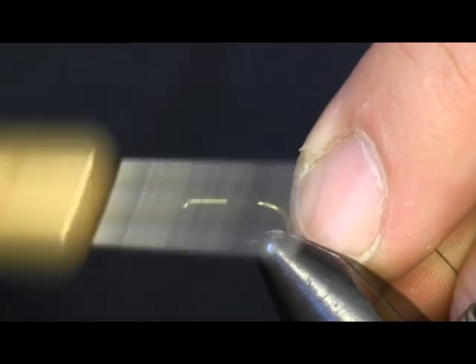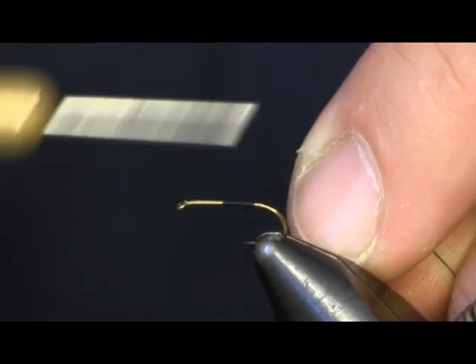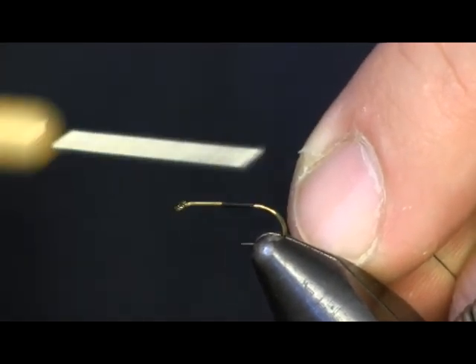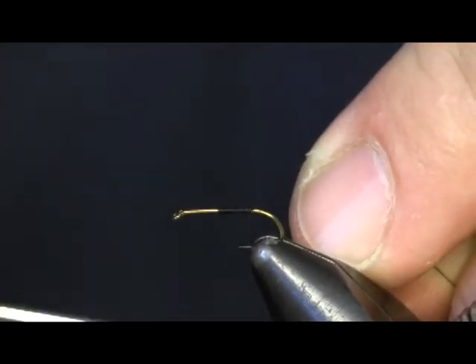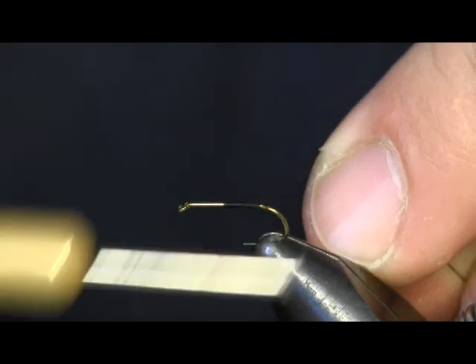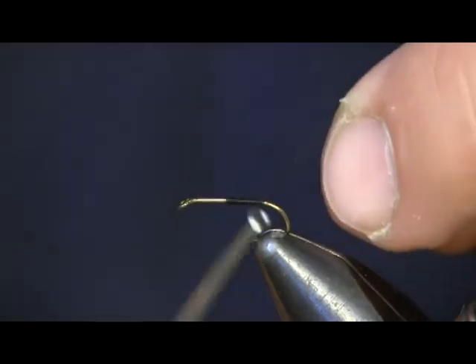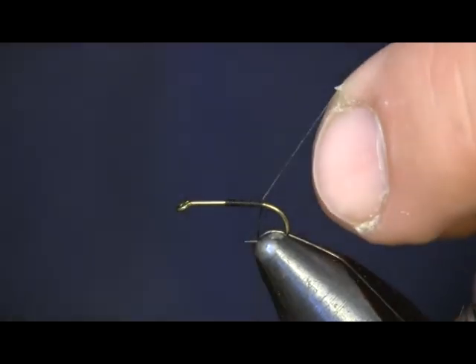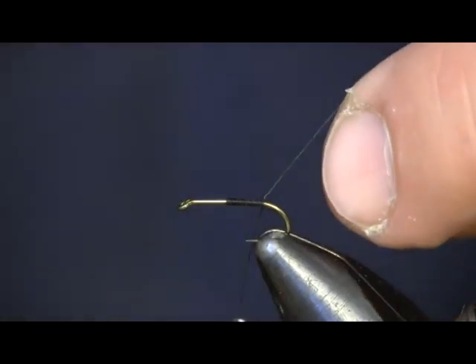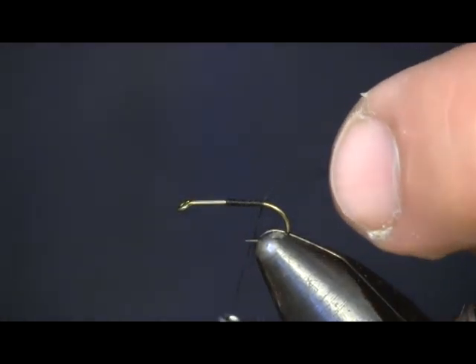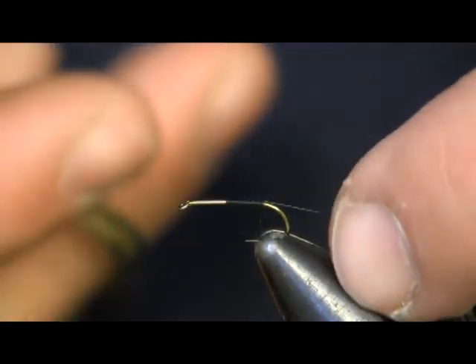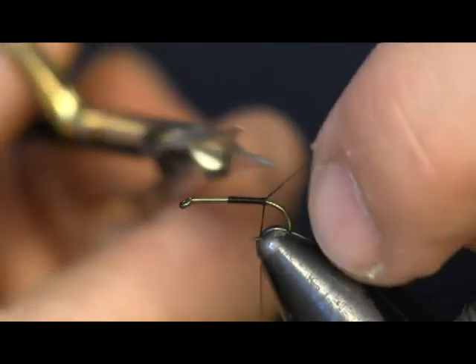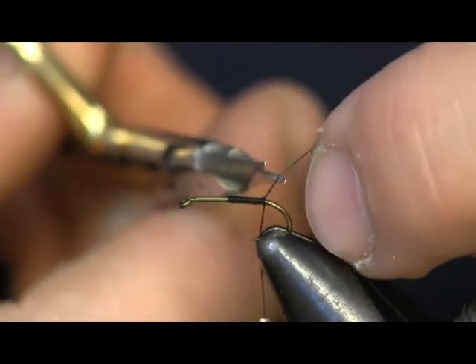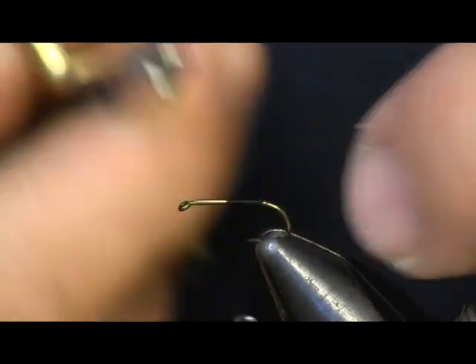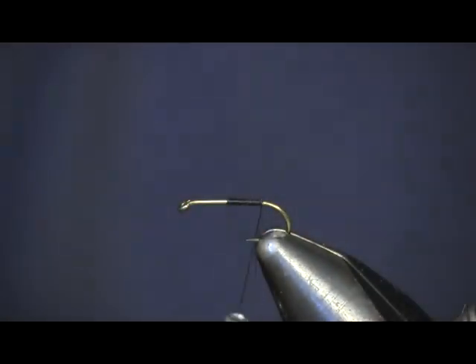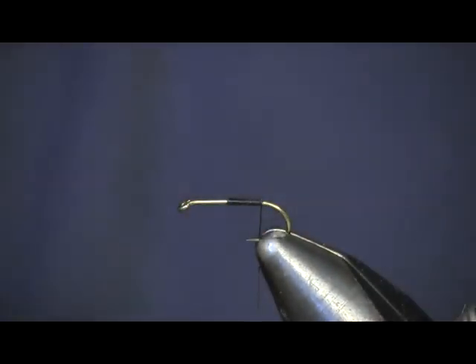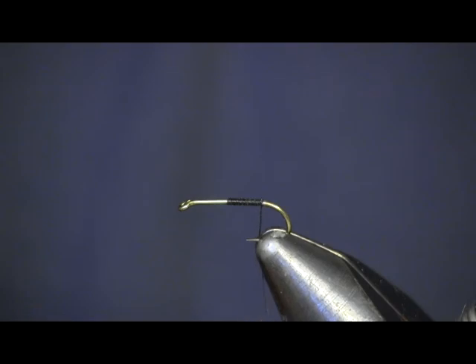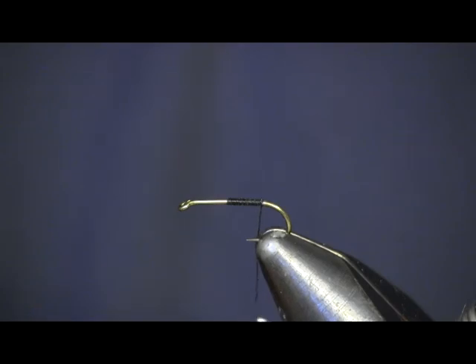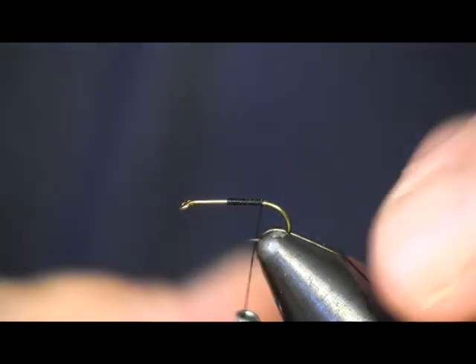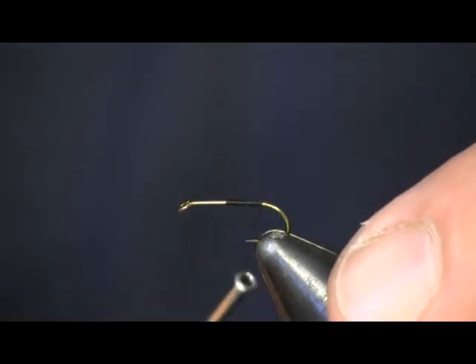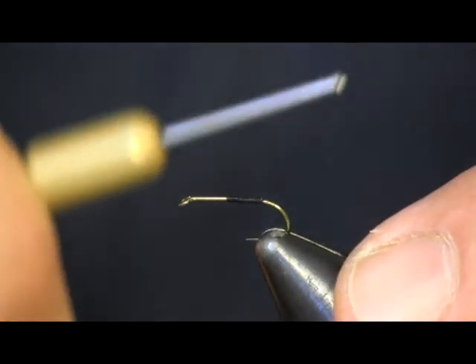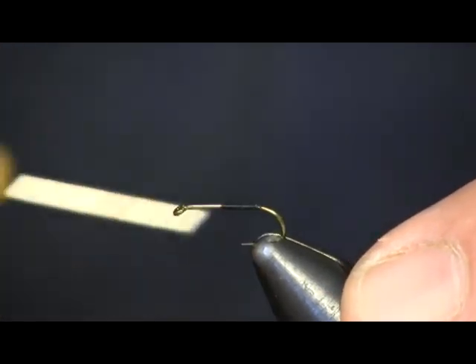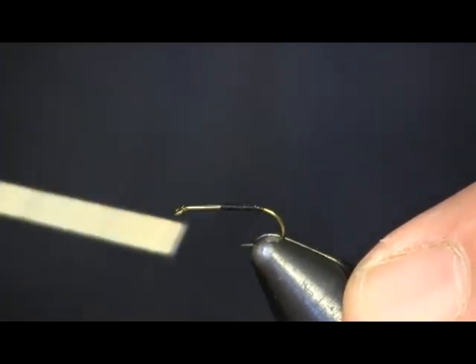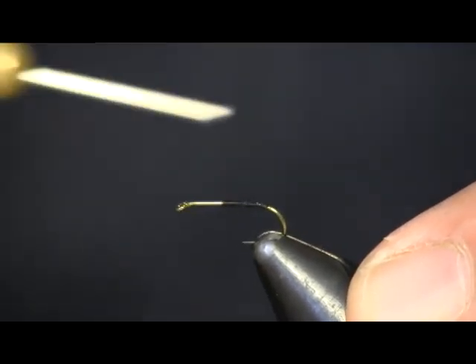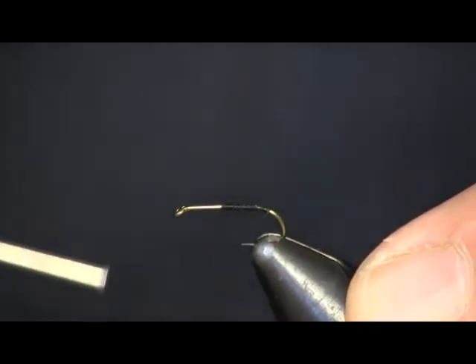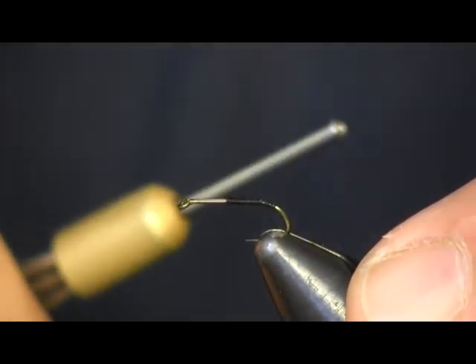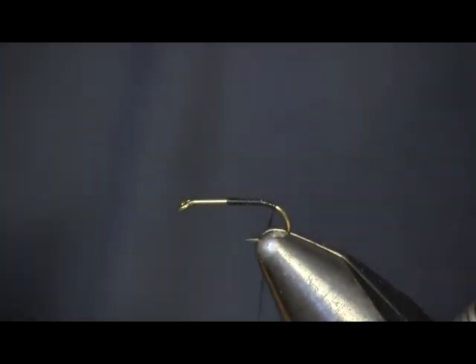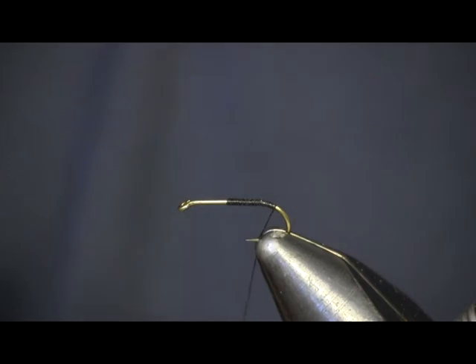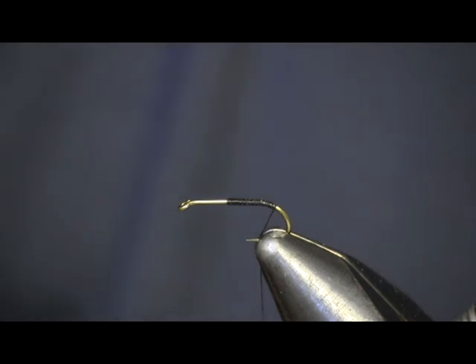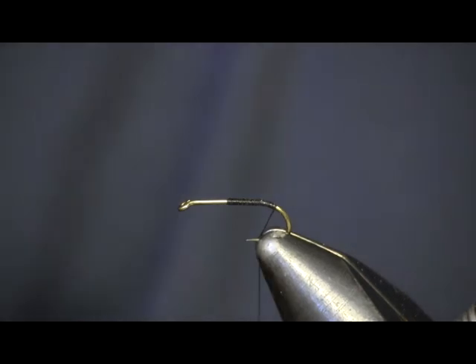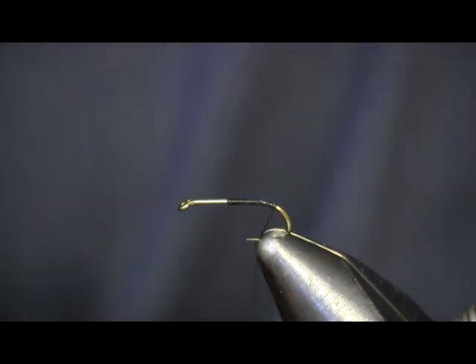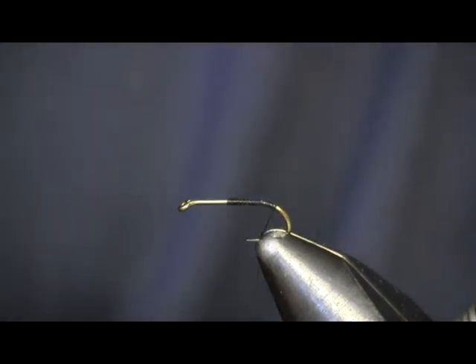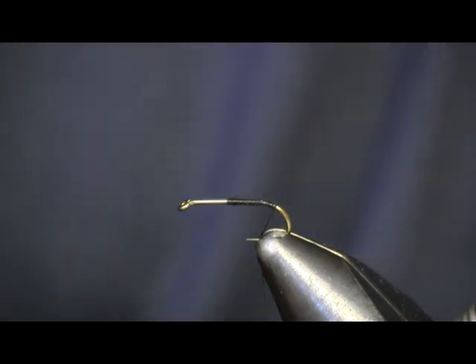We're going to start out on a size 14. I would tie this anywhere from 18 to 12s, but tie it on a size 14 today. We'll use black thread and a Daiichi 1560 hook.